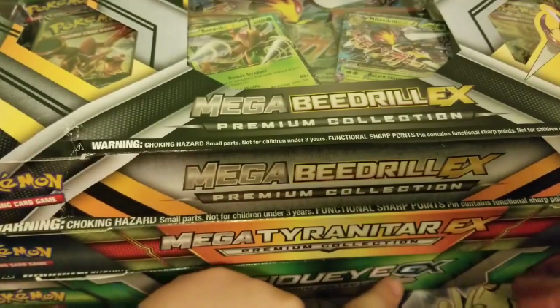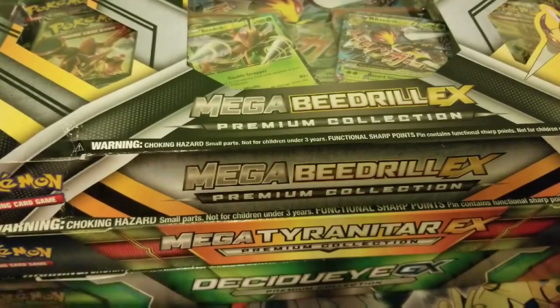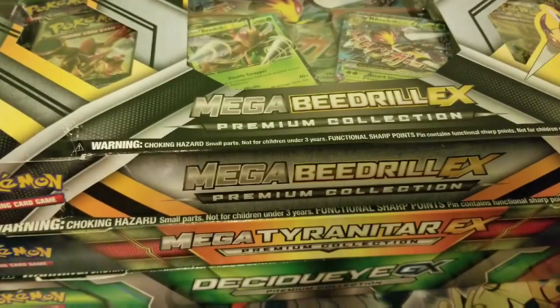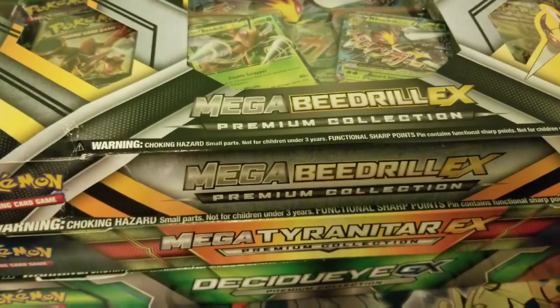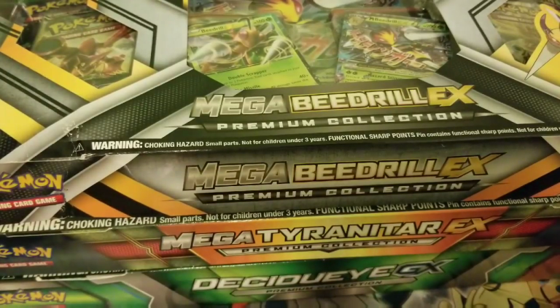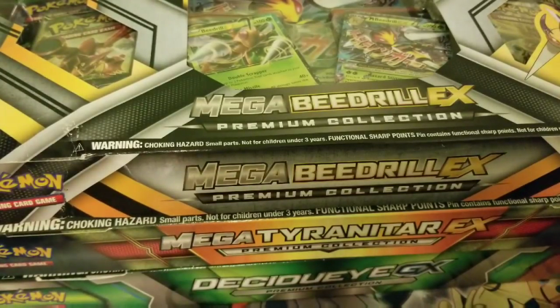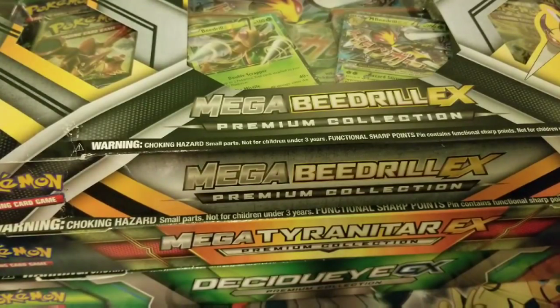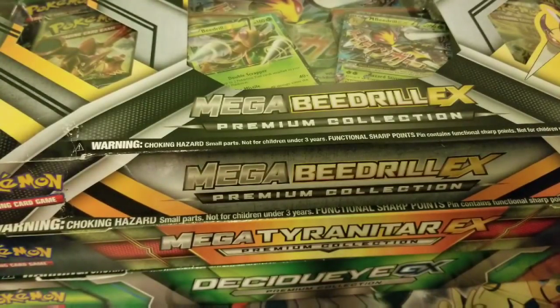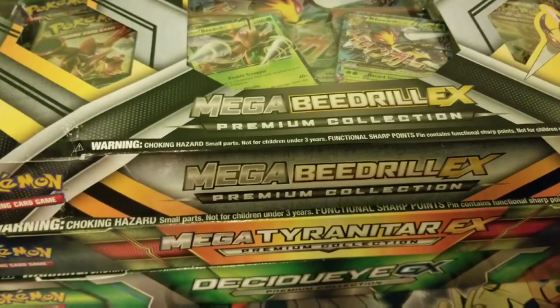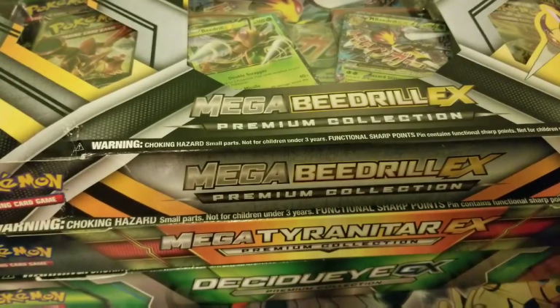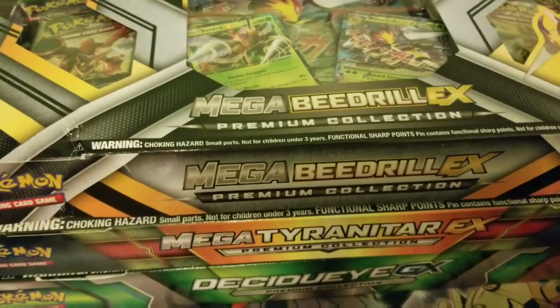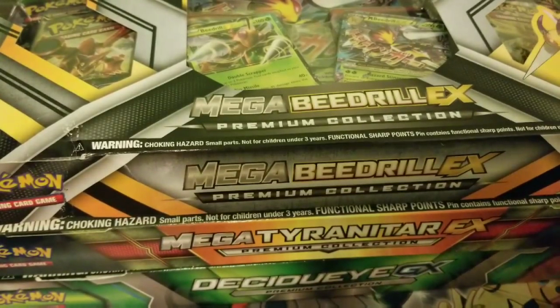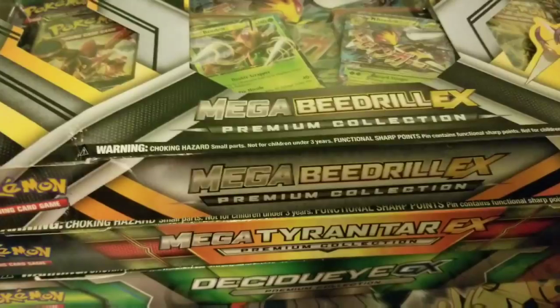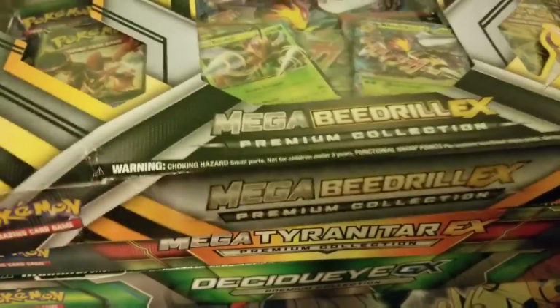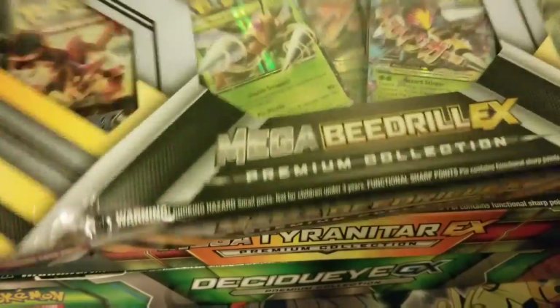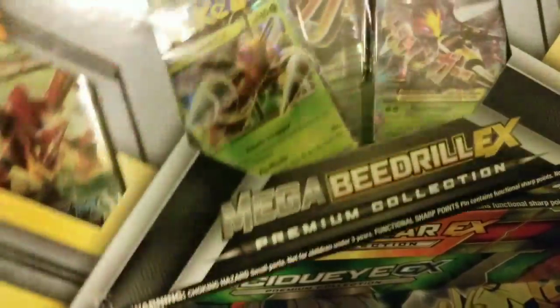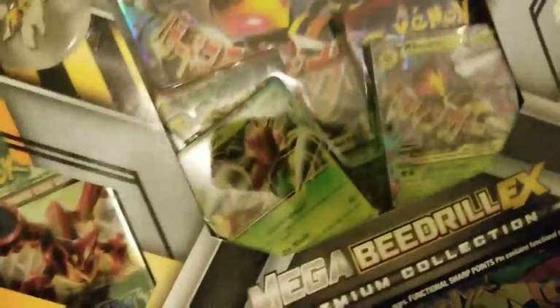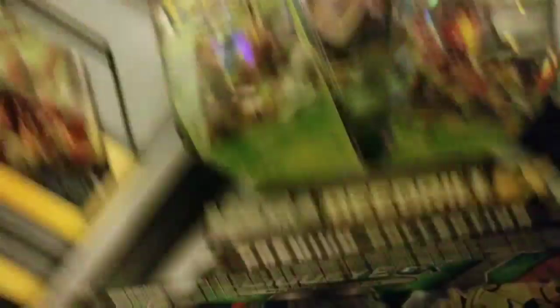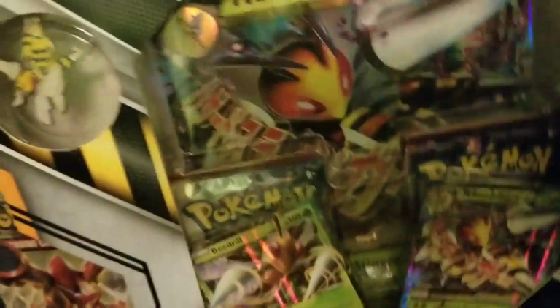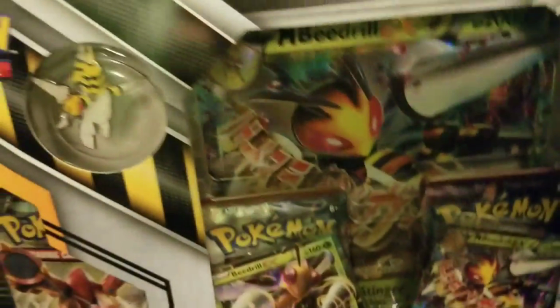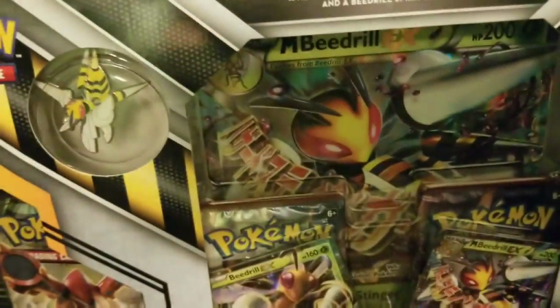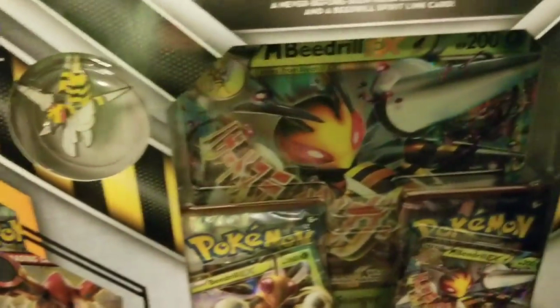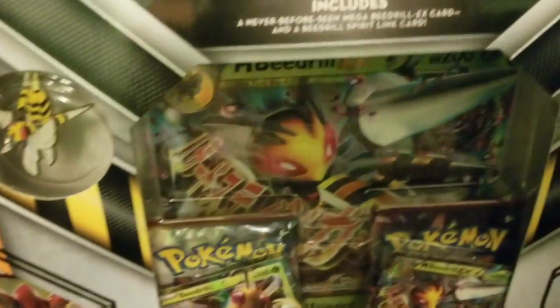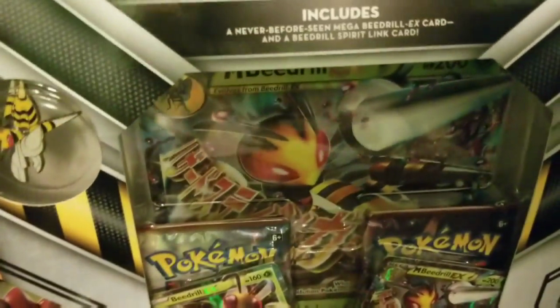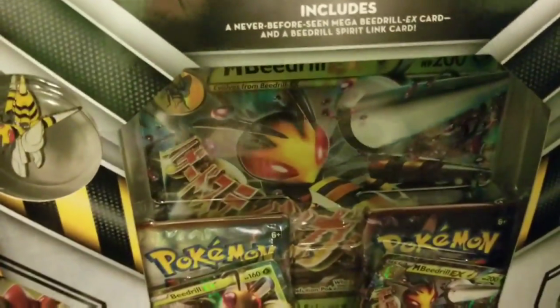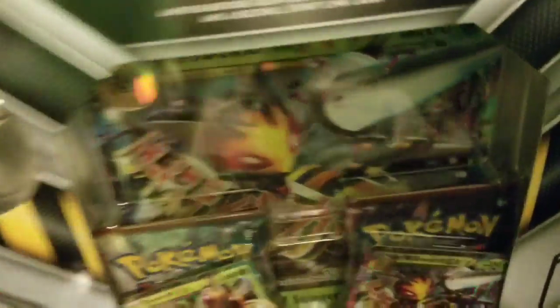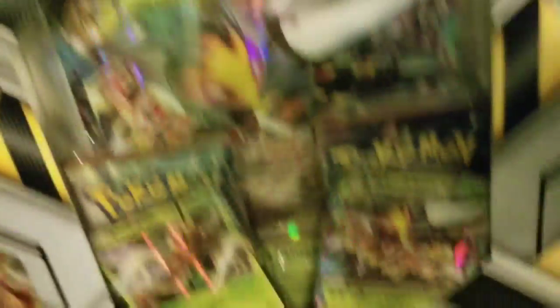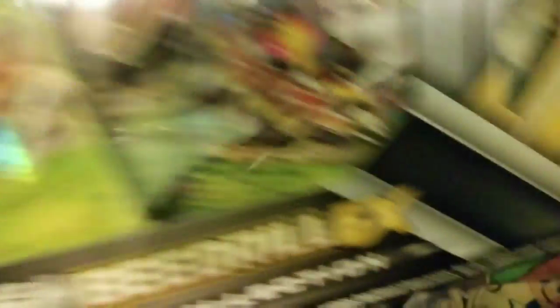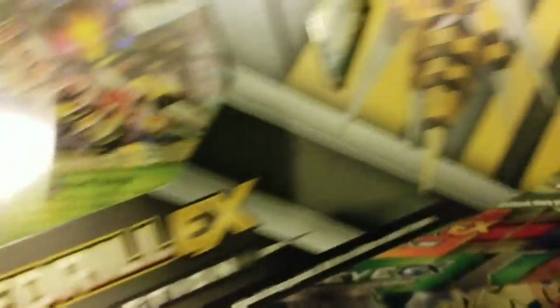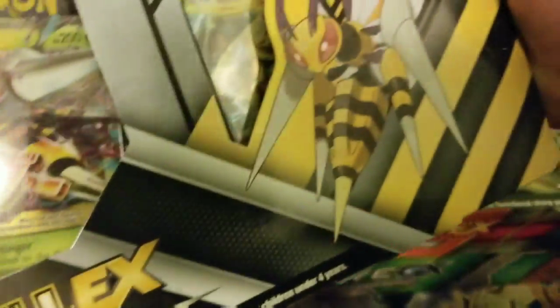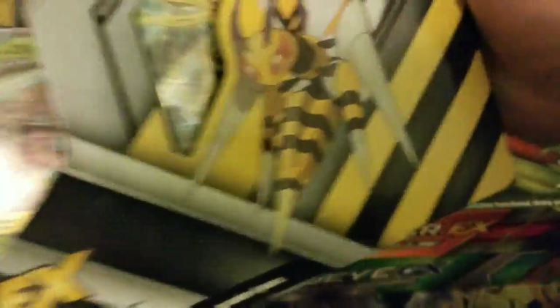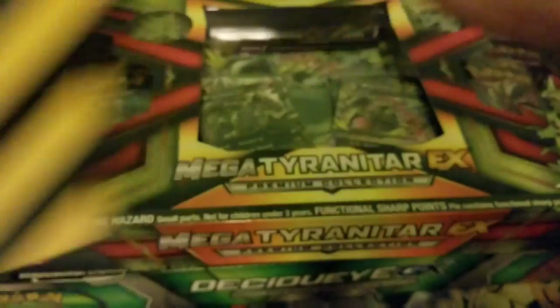I know, just go back to the EX cards. Look at this beautiful Mega Beedrill — it's so pretty. There you go, you can open it up.